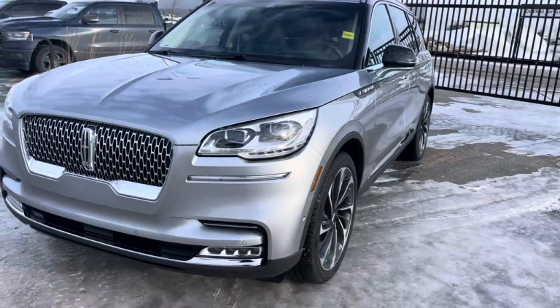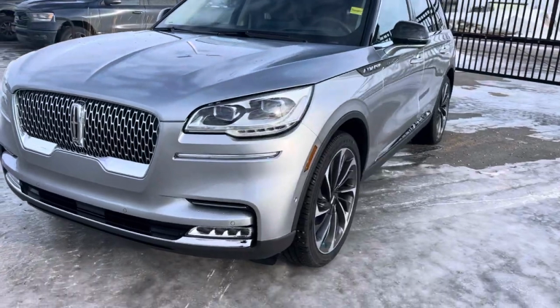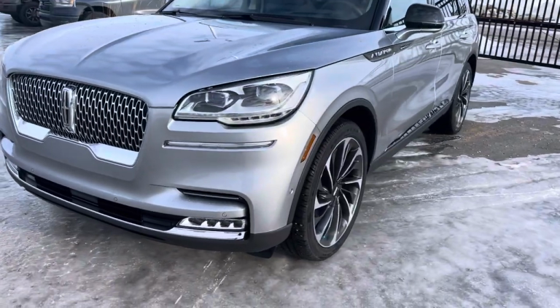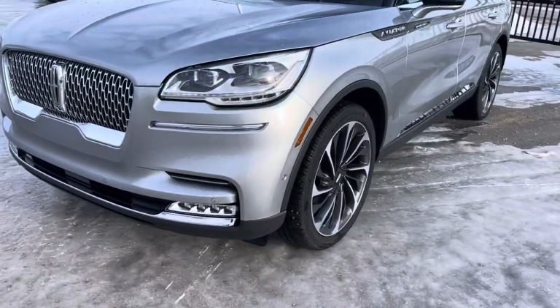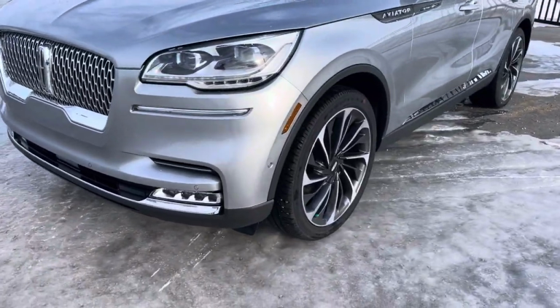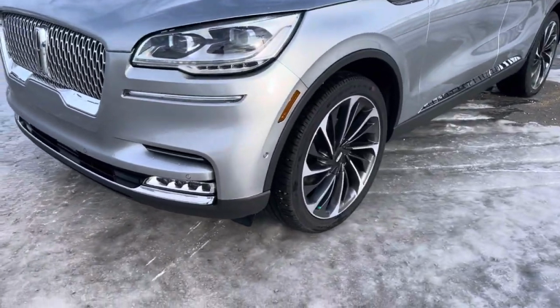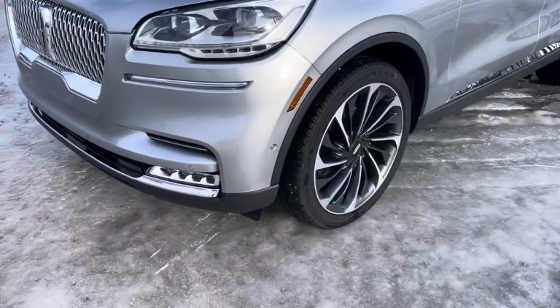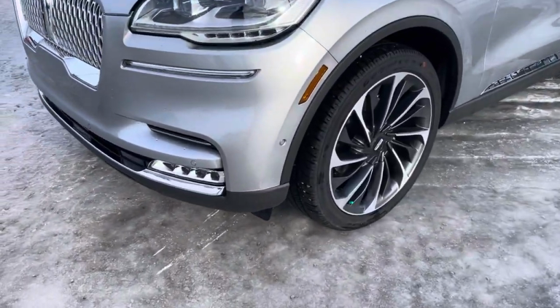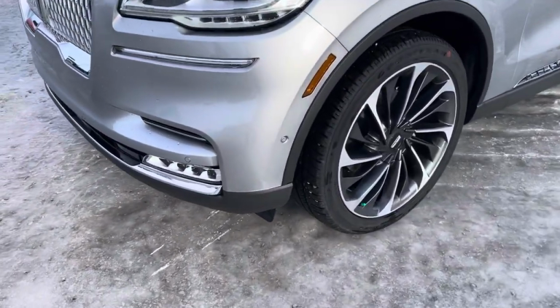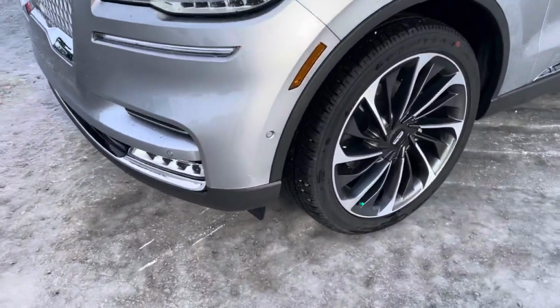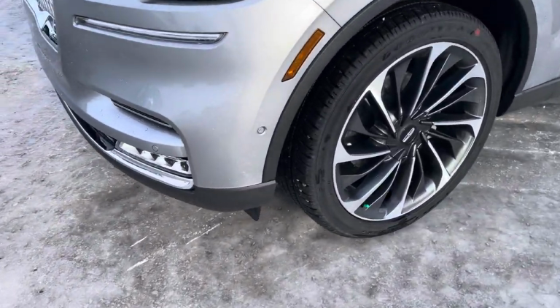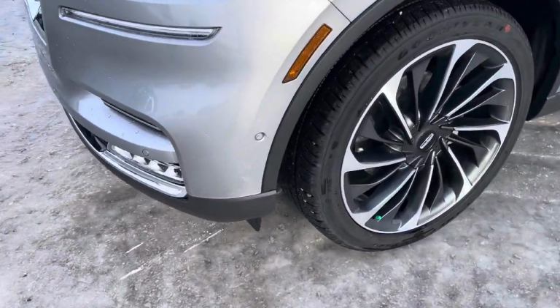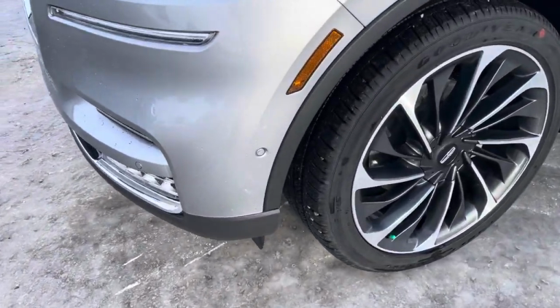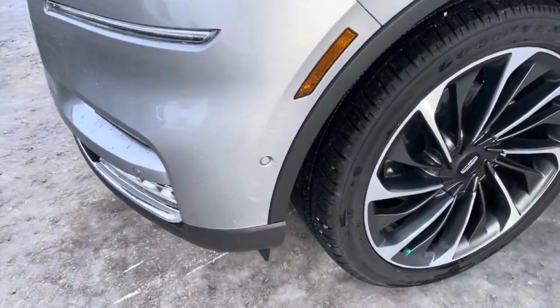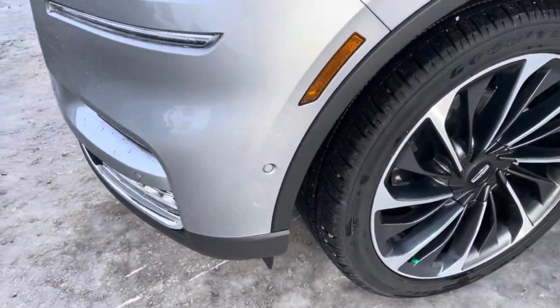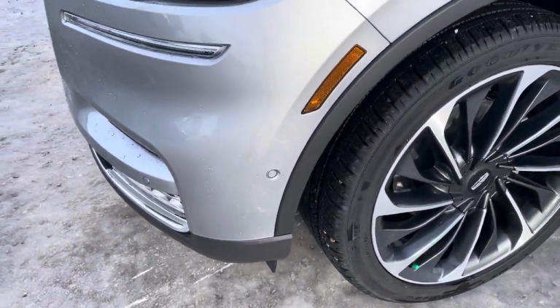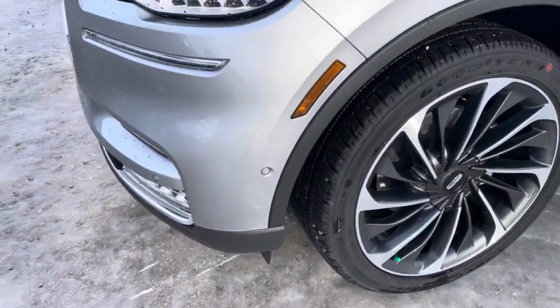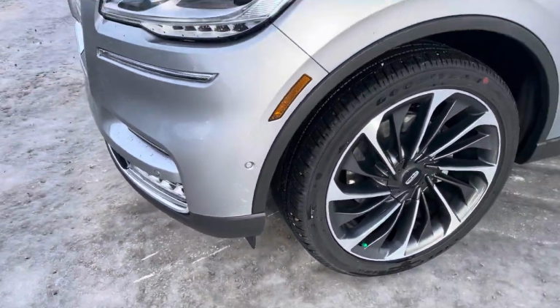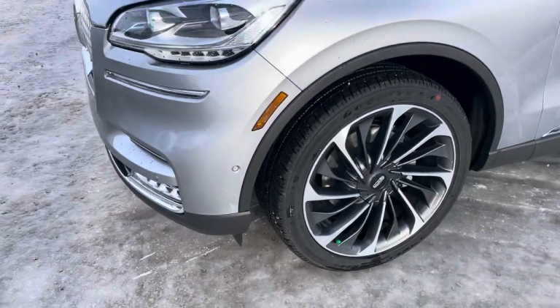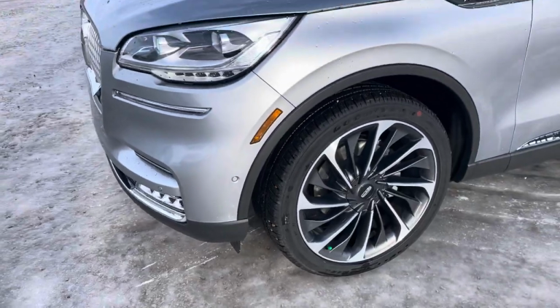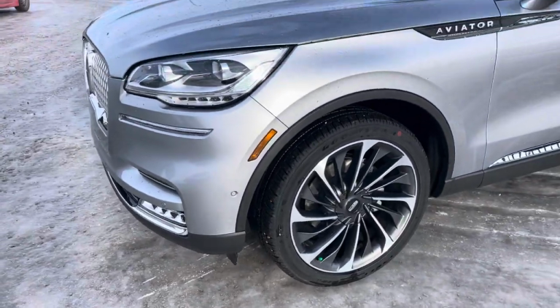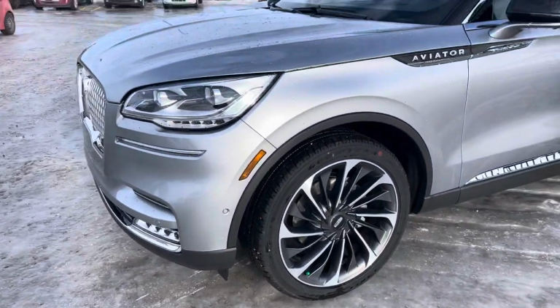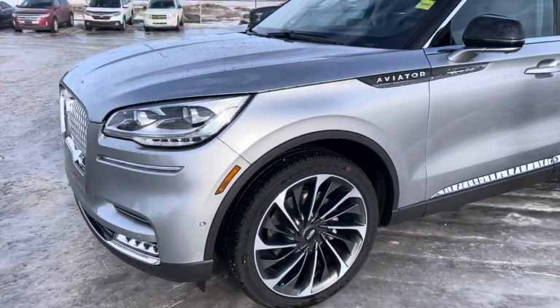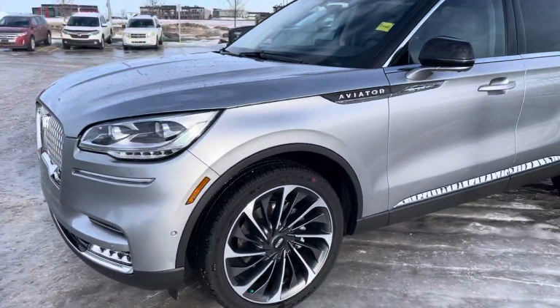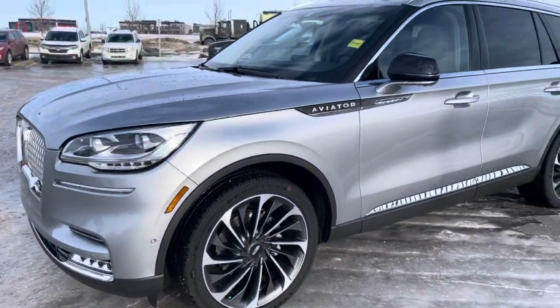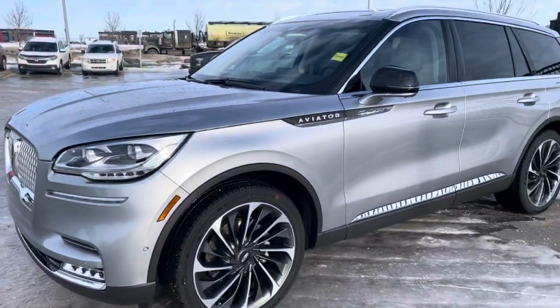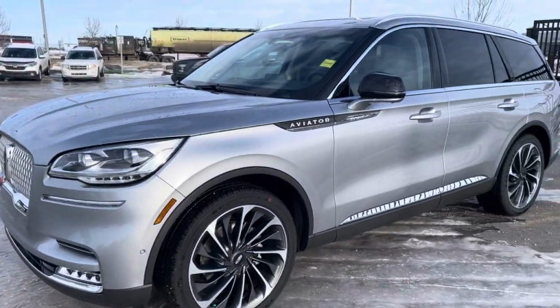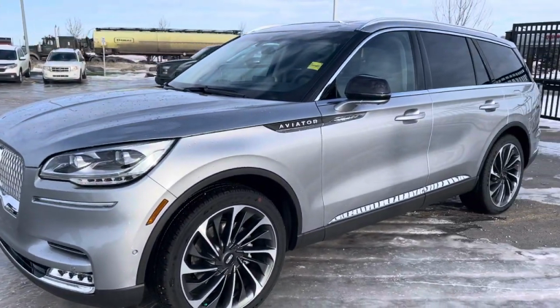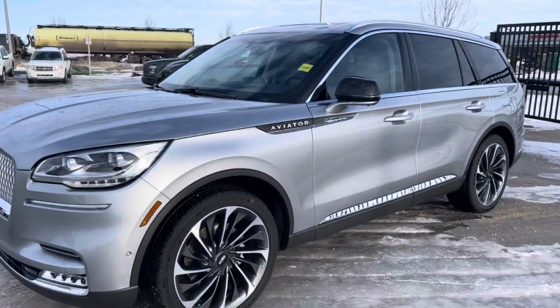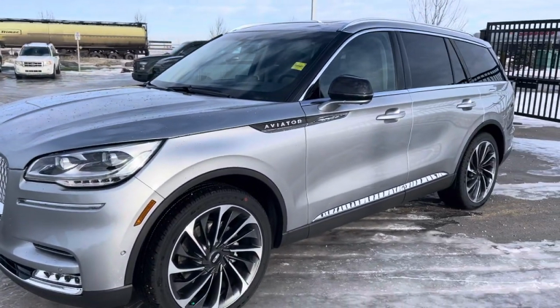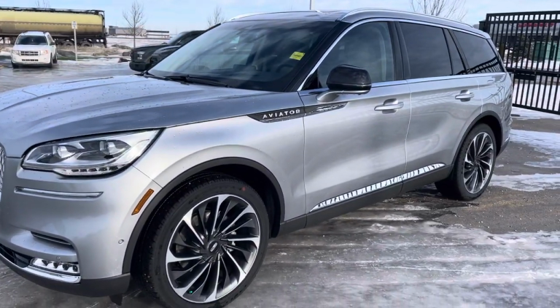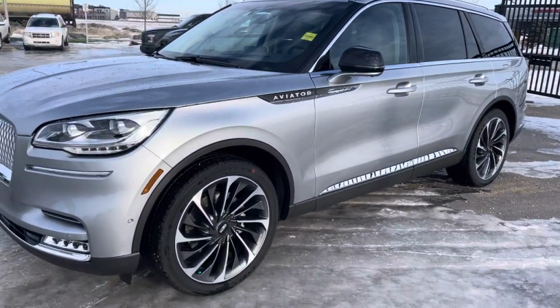It does have a self-park system. This little sensor here helps the vehicle park itself, or it'll even navigate you to the nearest parking lot if you're in an urban area.